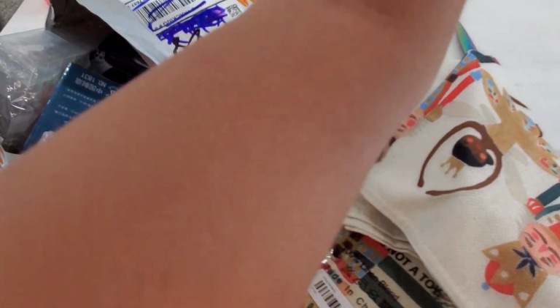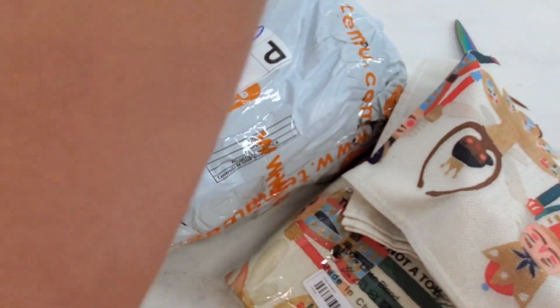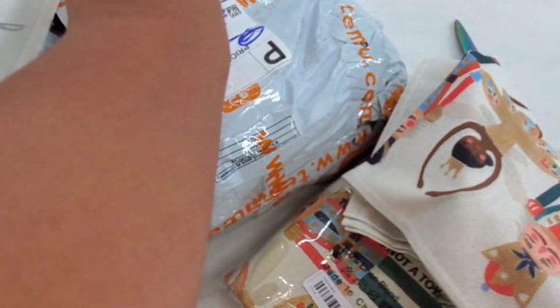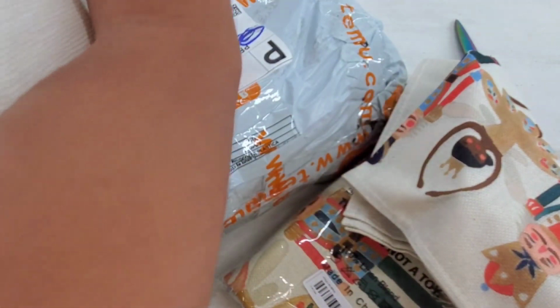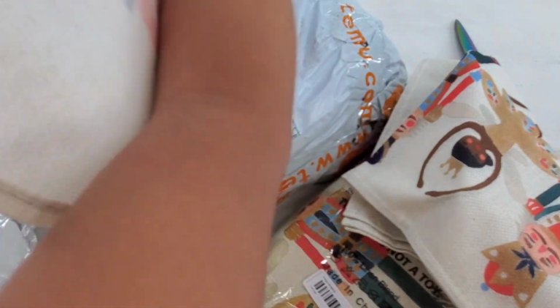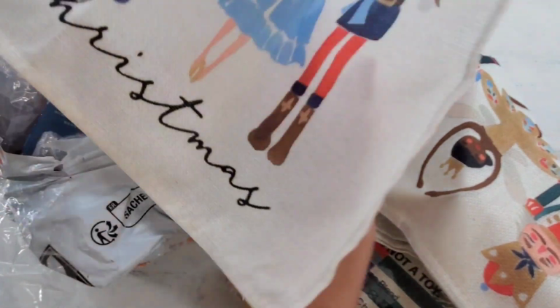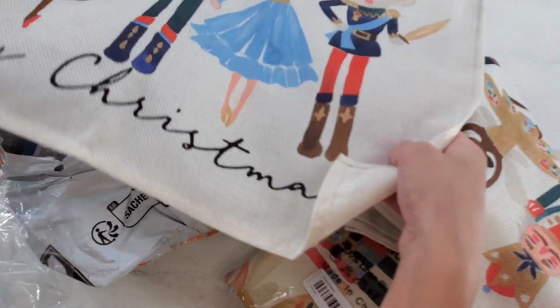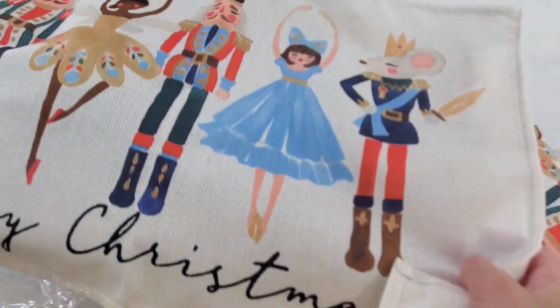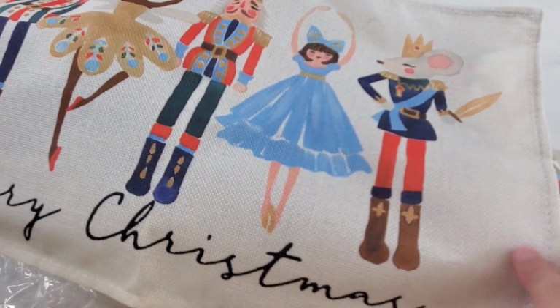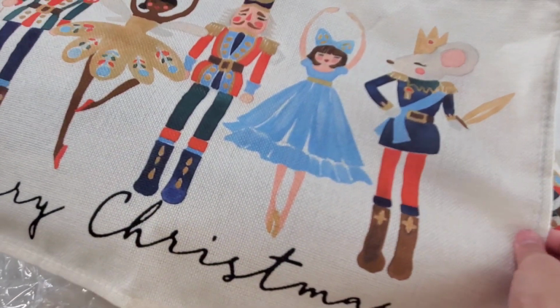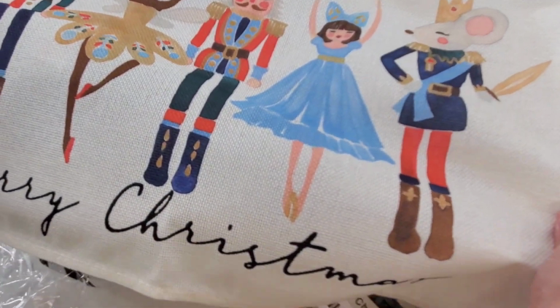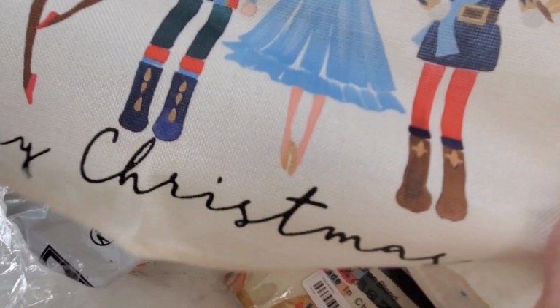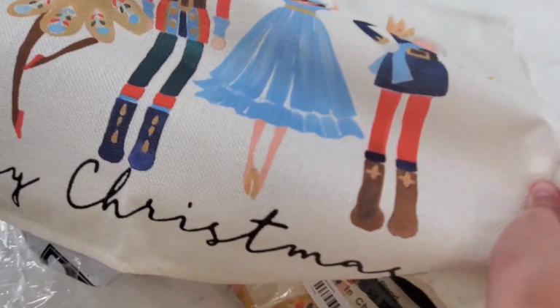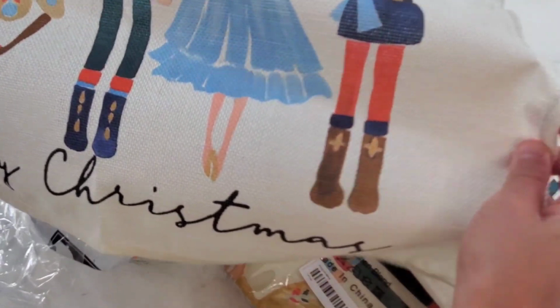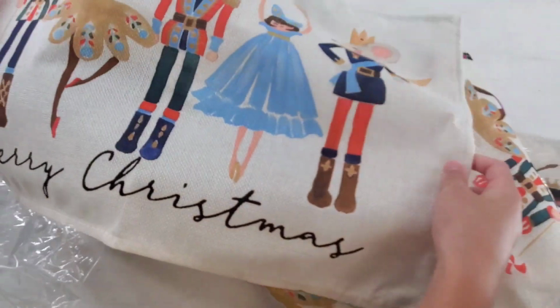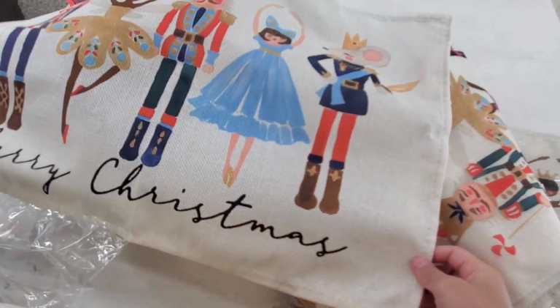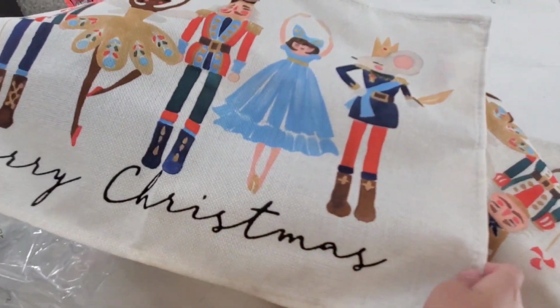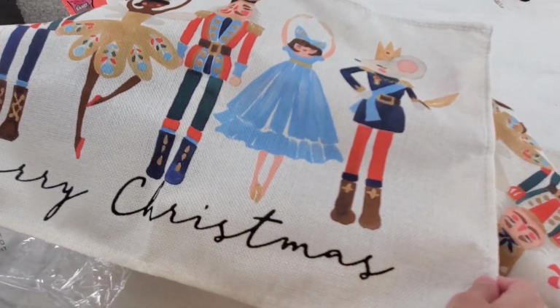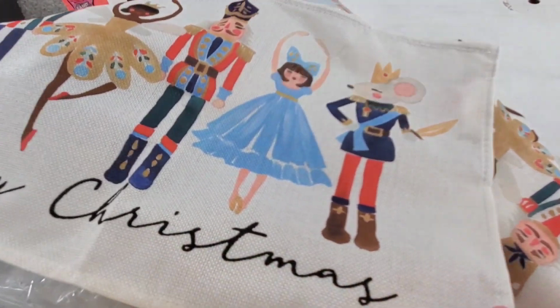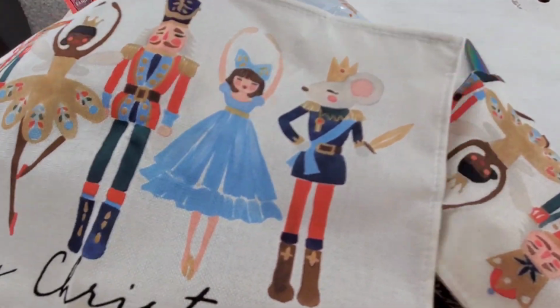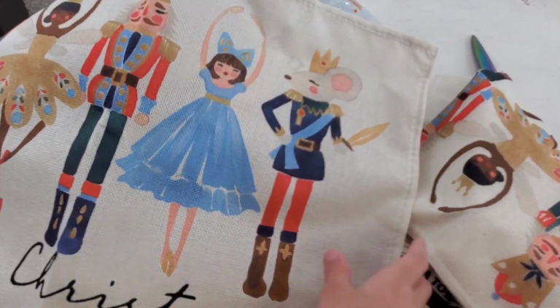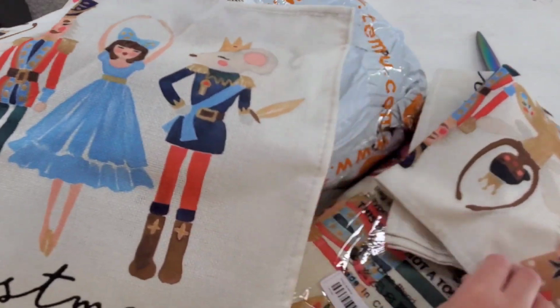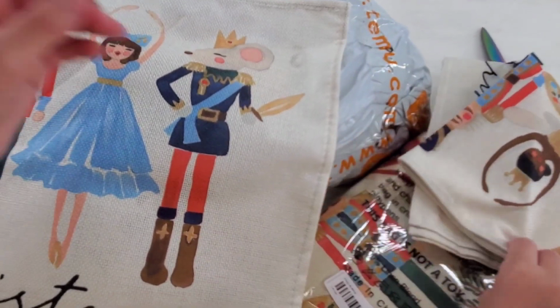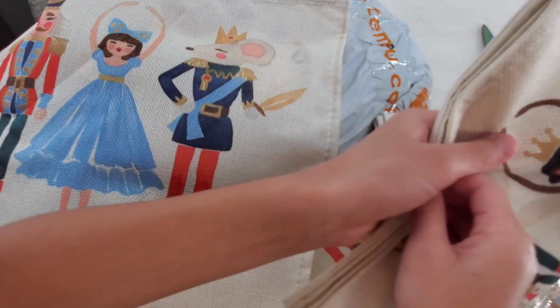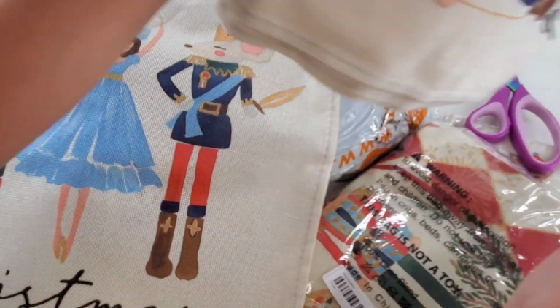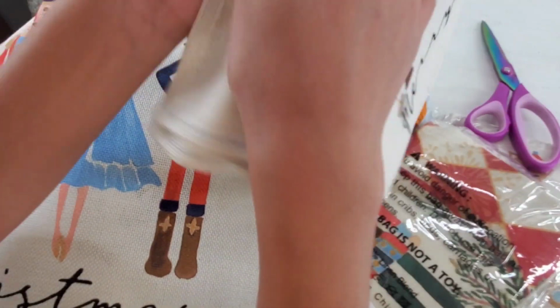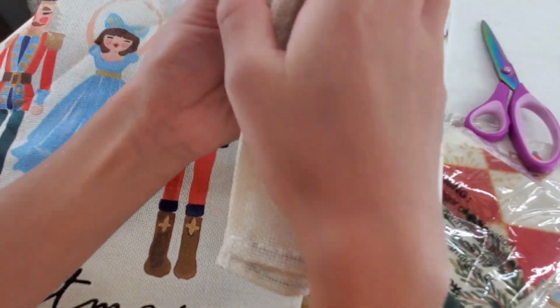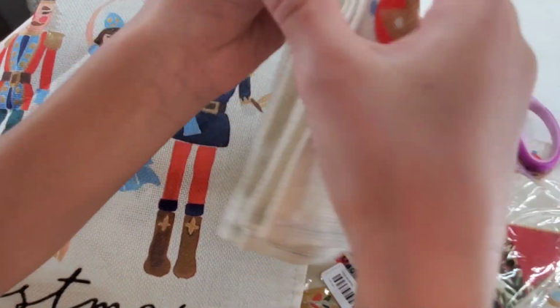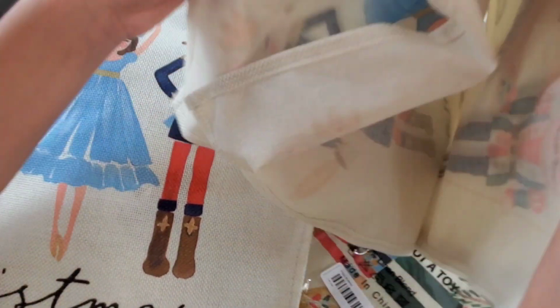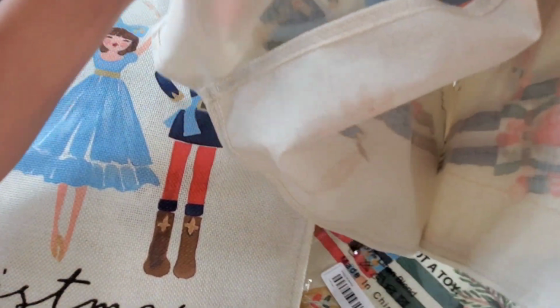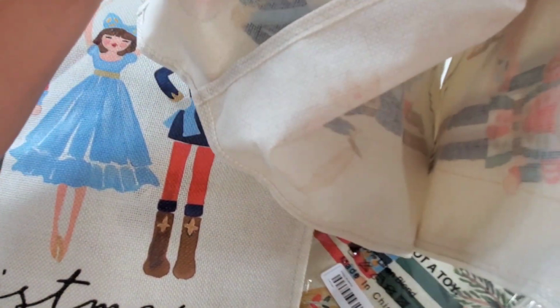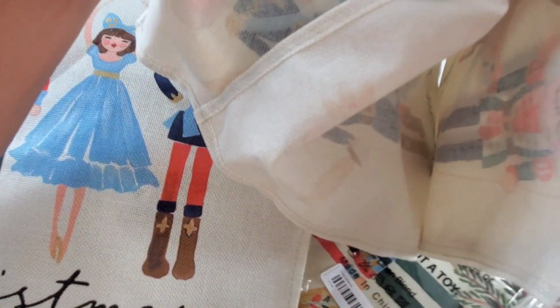Ask your mom and dad if it's okay when you use scissors. And we have revealed what it is — it's a table mat! Oh my gosh, that is too cute. And then we got more table mats. And more.